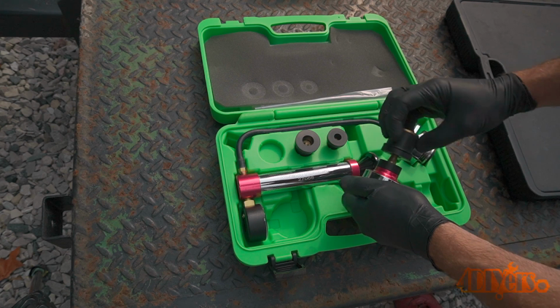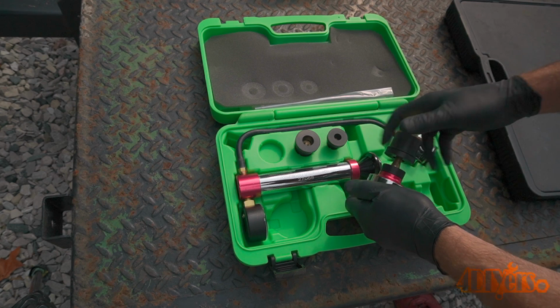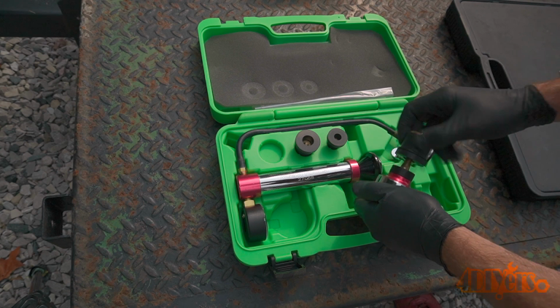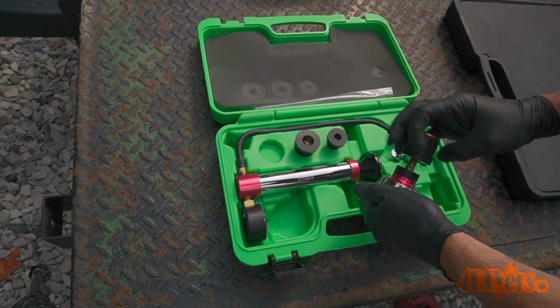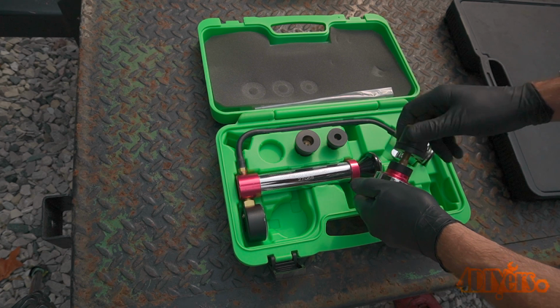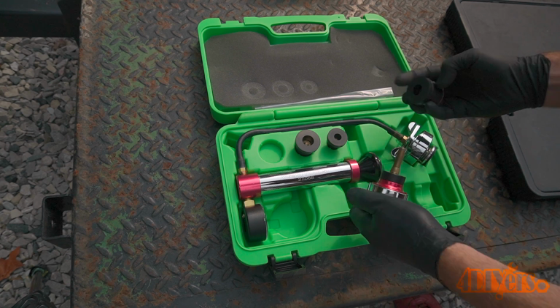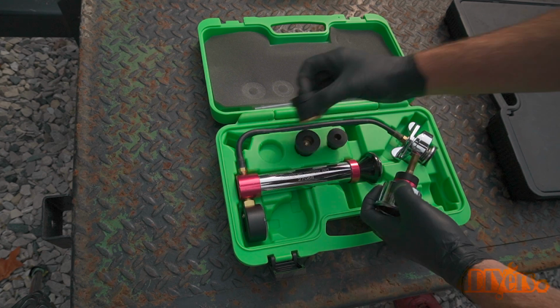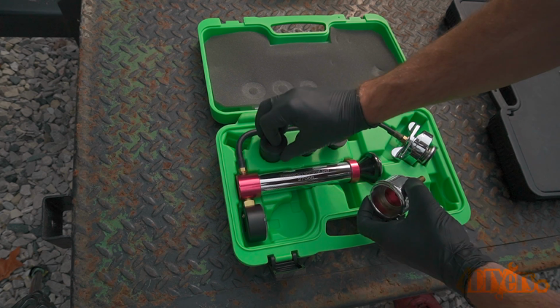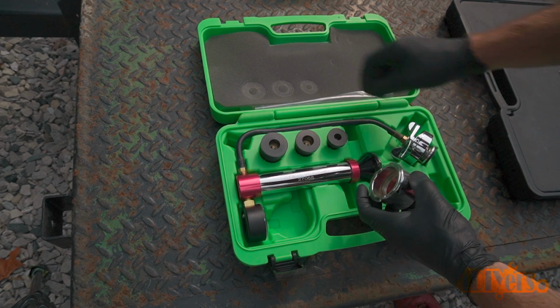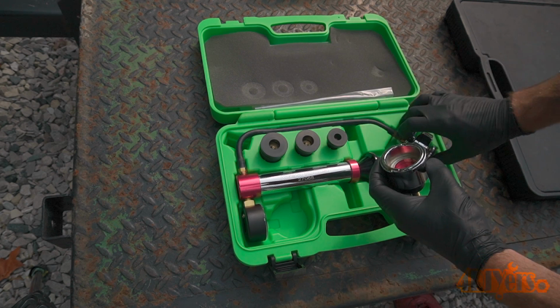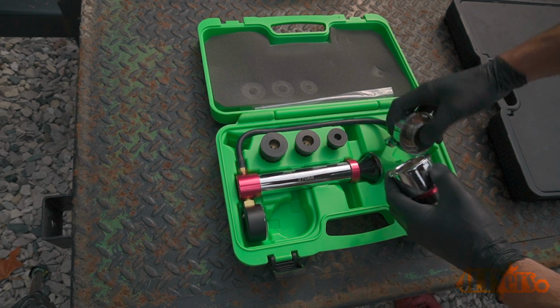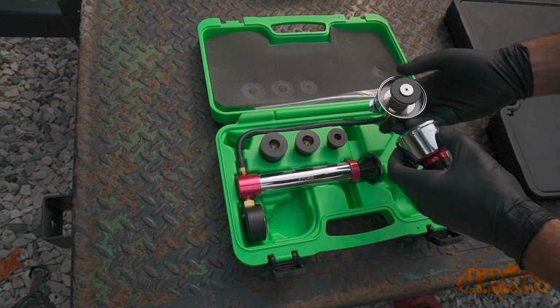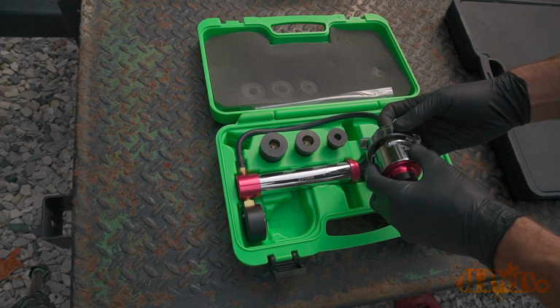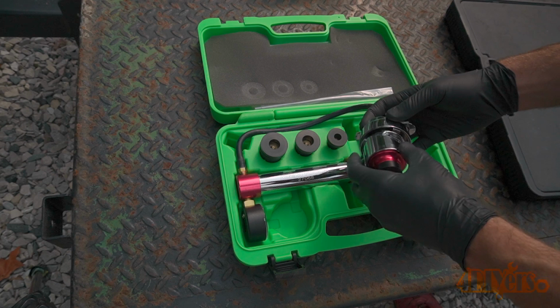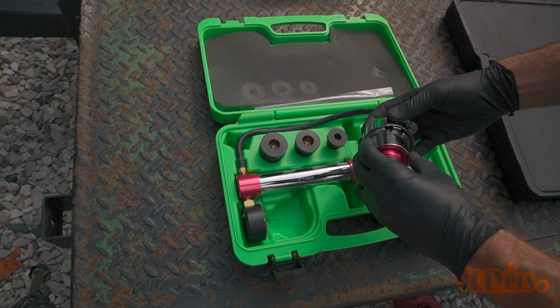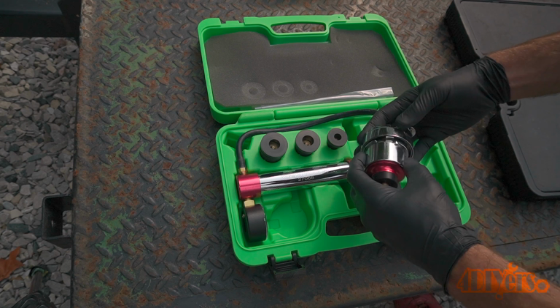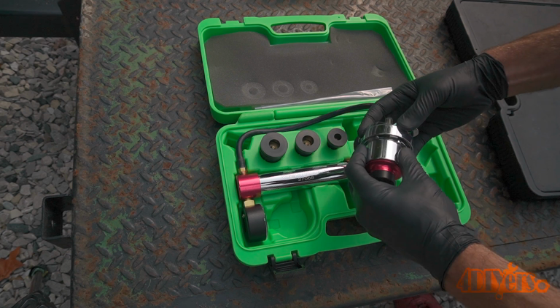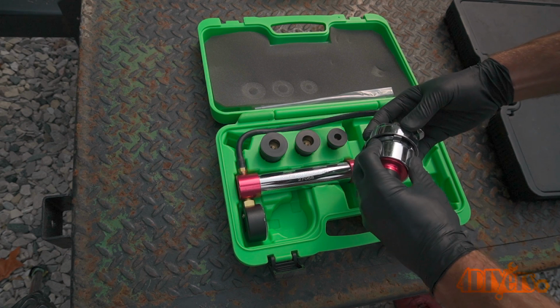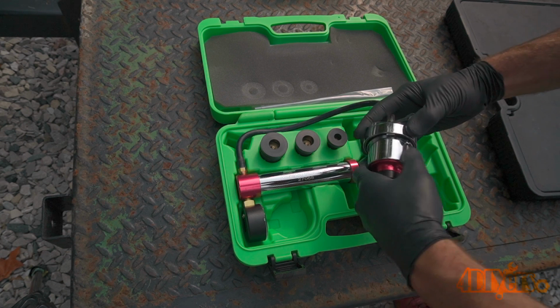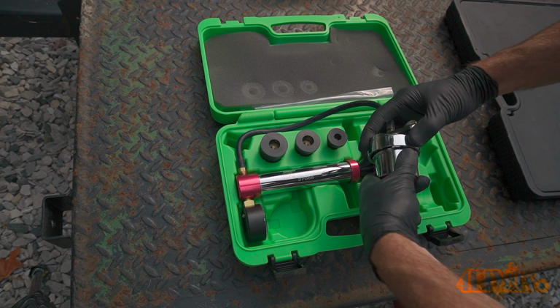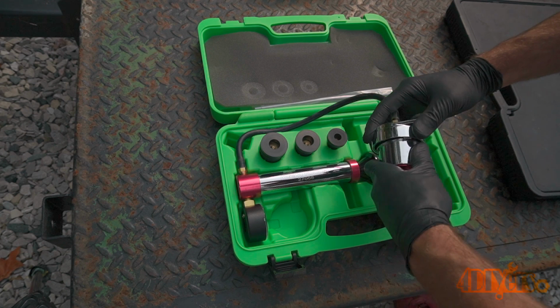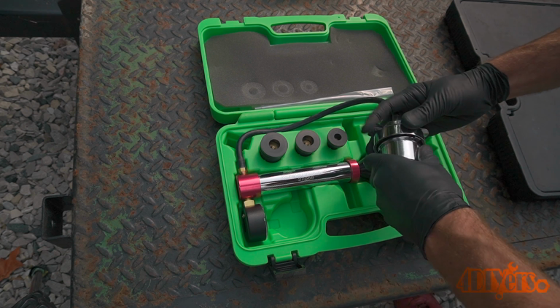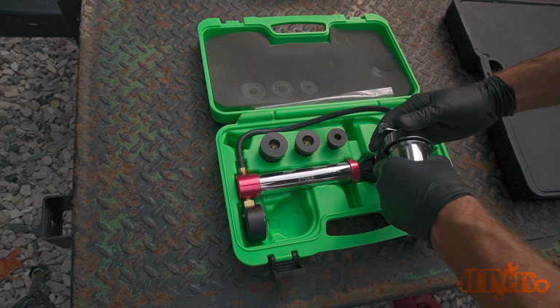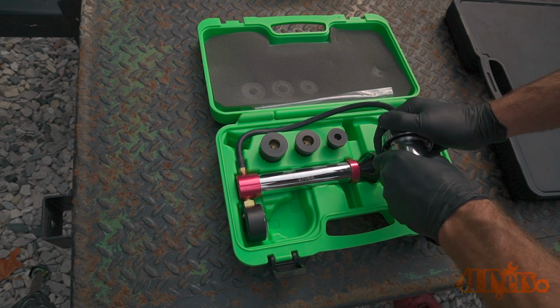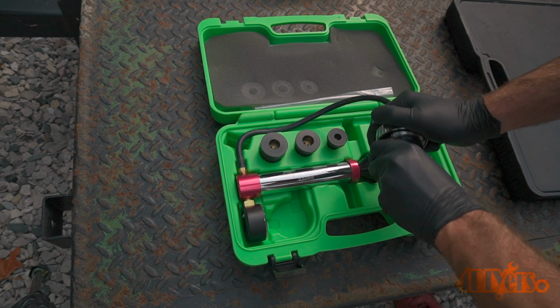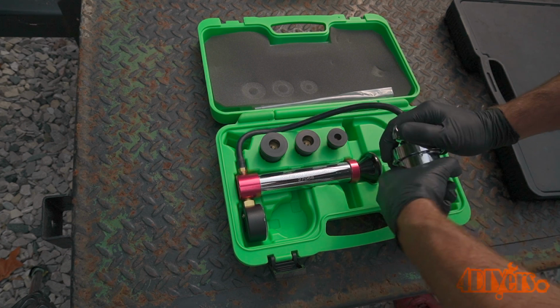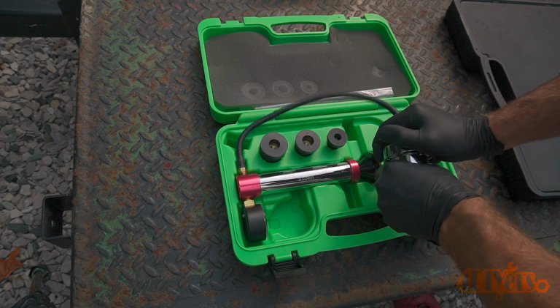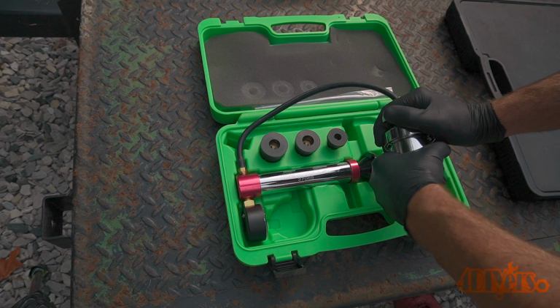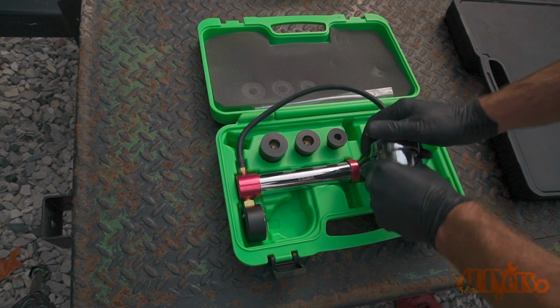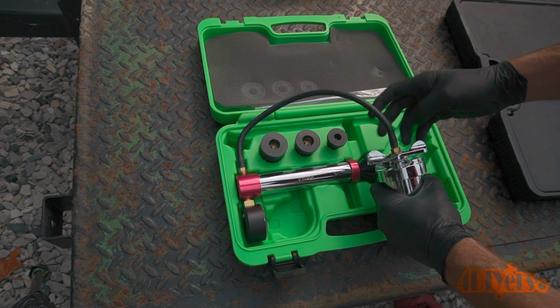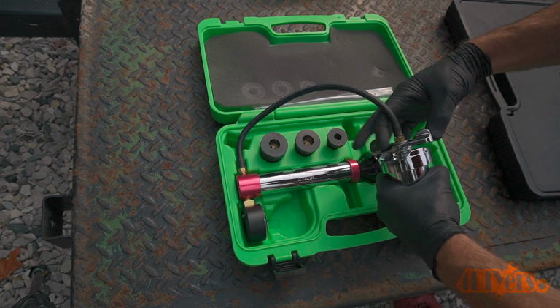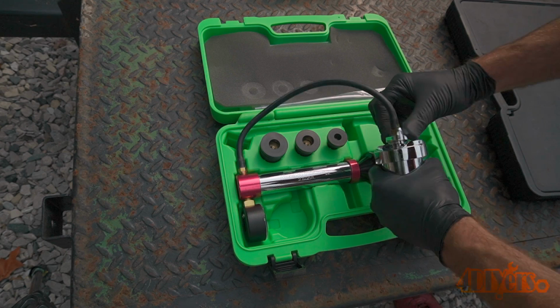Simply screw on the rubber adapter to the flange attachment and this will then connect to the hand pump. There is a rotational lever on the top which locks it down so it's a tight seal. This is for the removal and installation of that flange attachment.